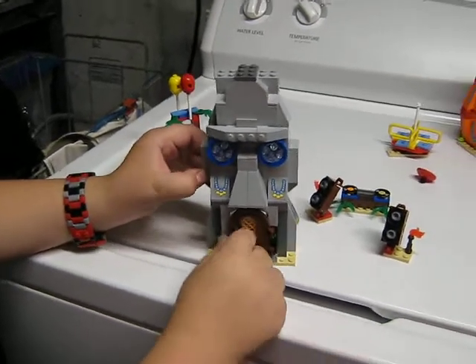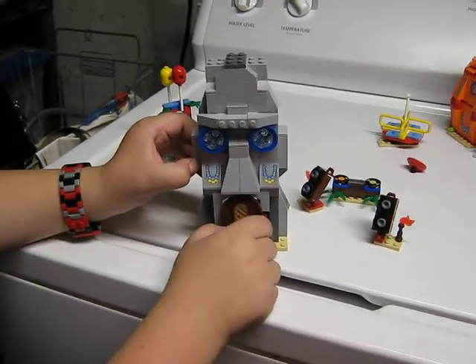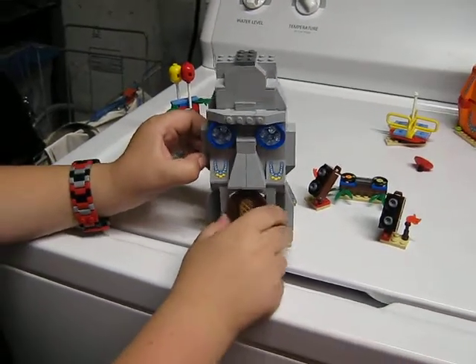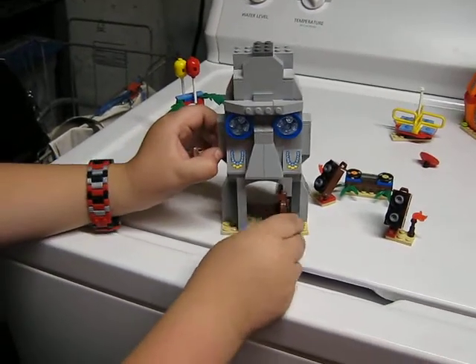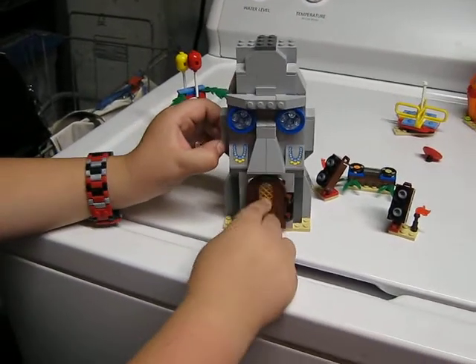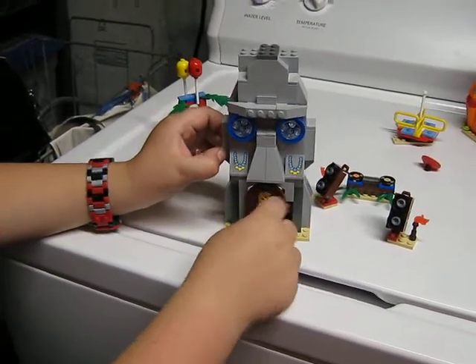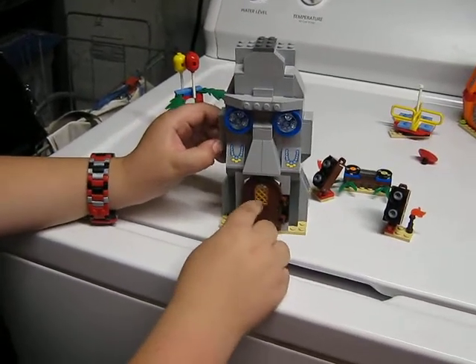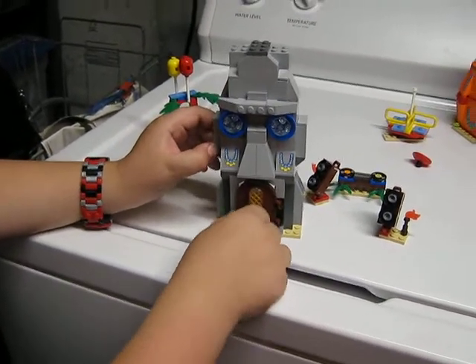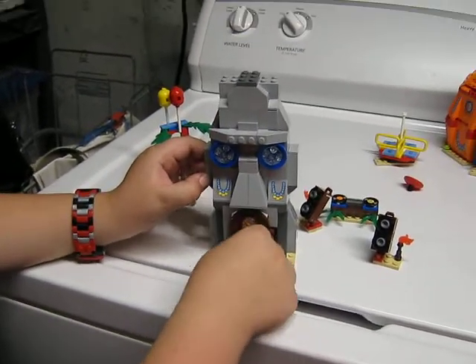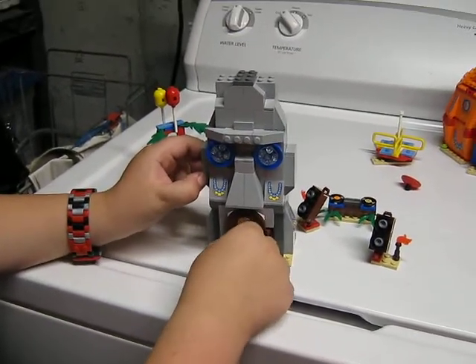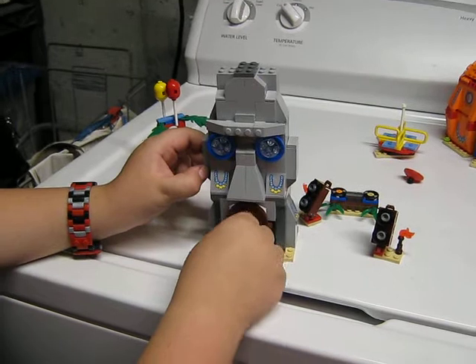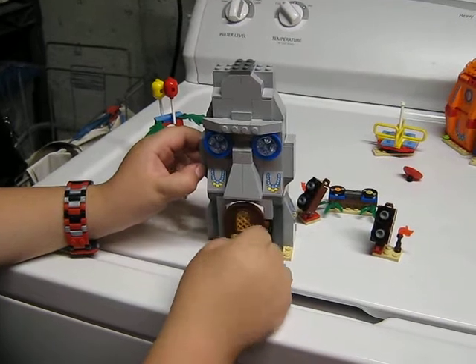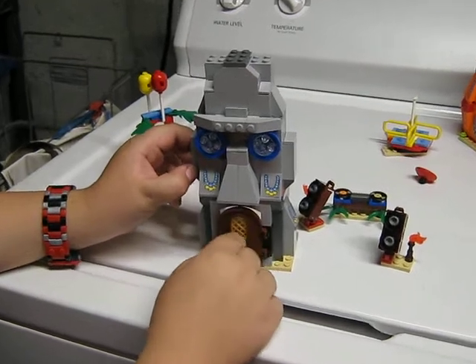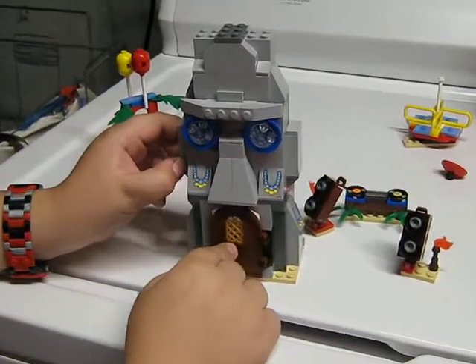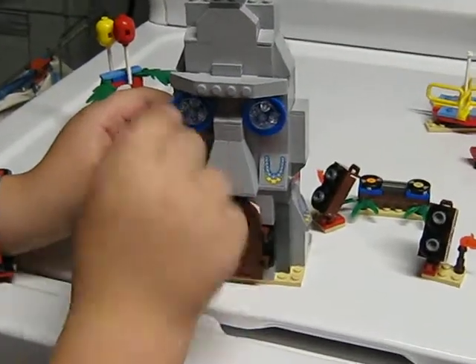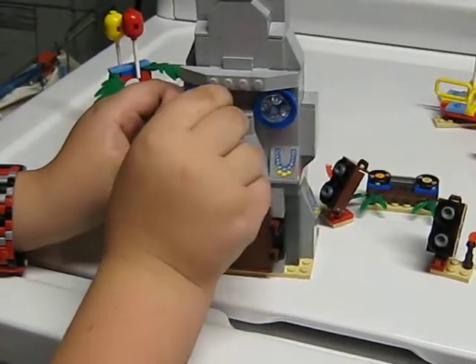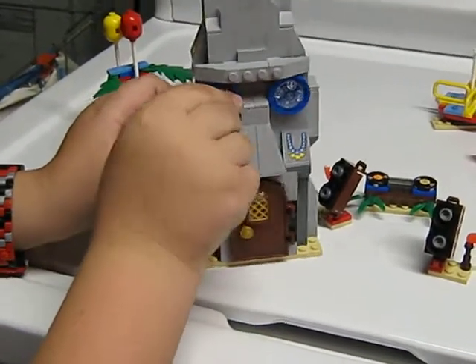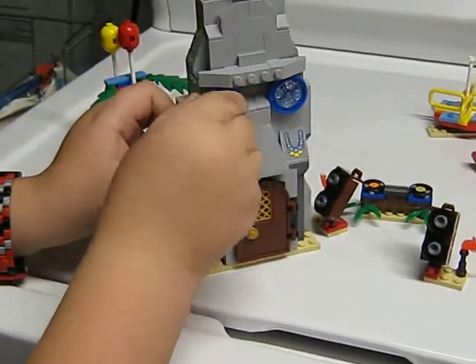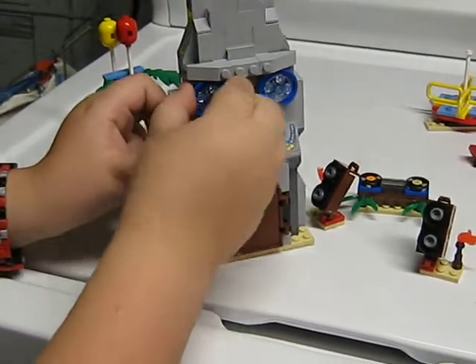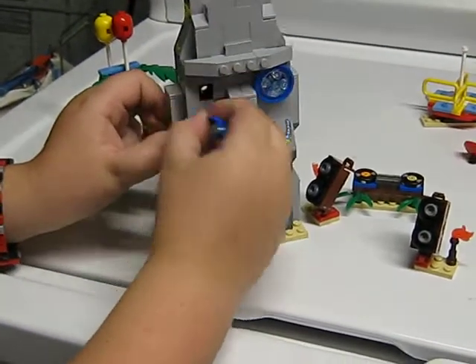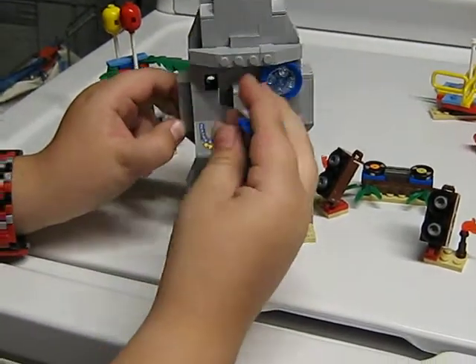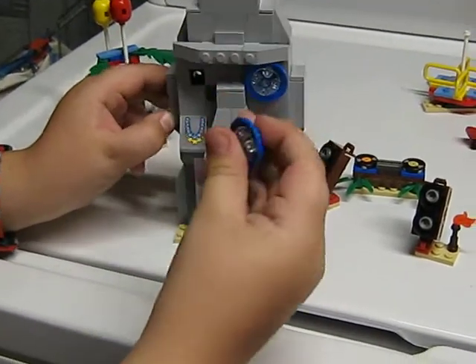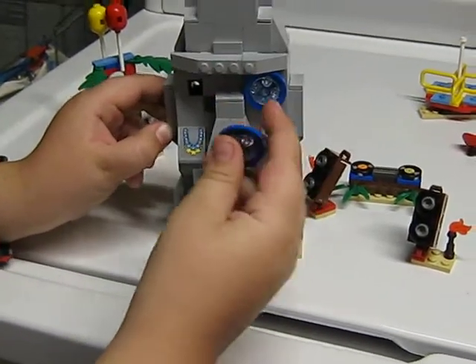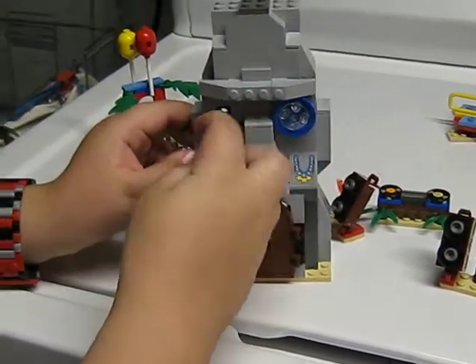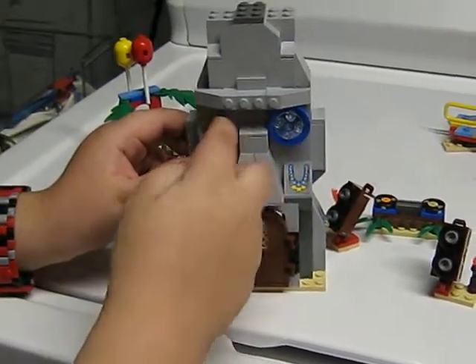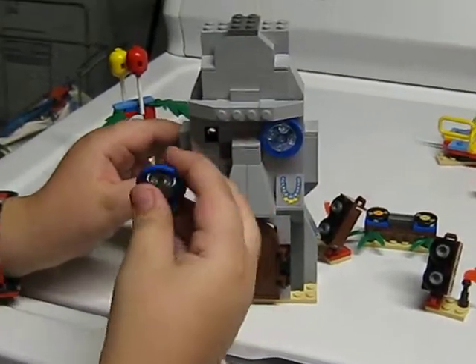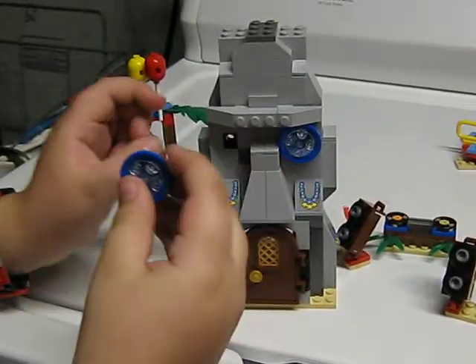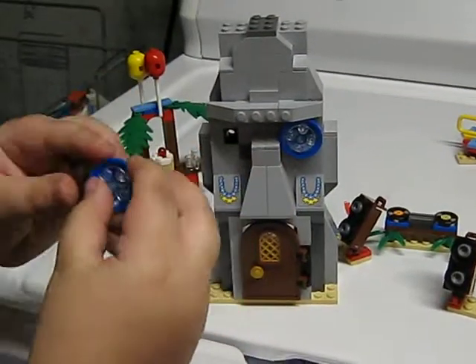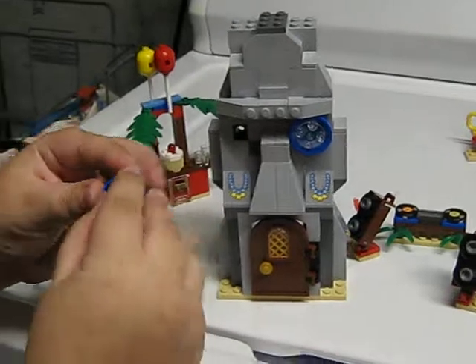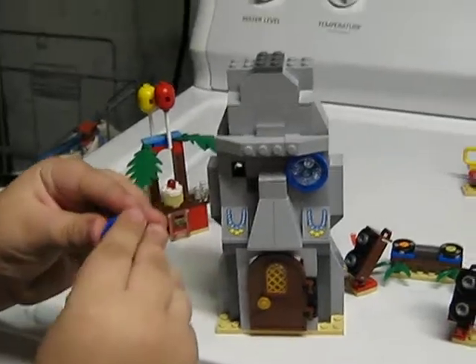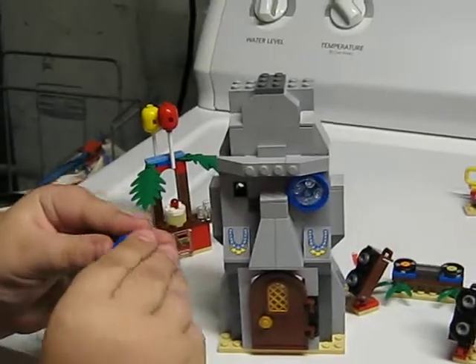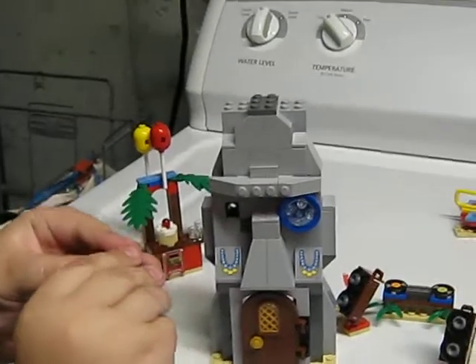We do get the door here. You get the golden doorknob. And this is how the windows go on.